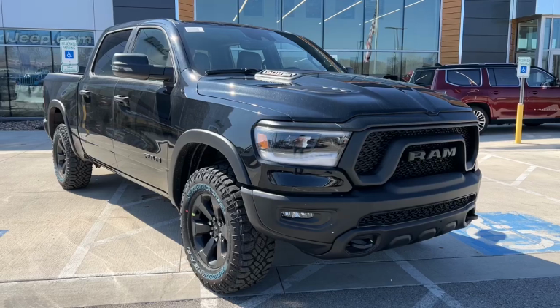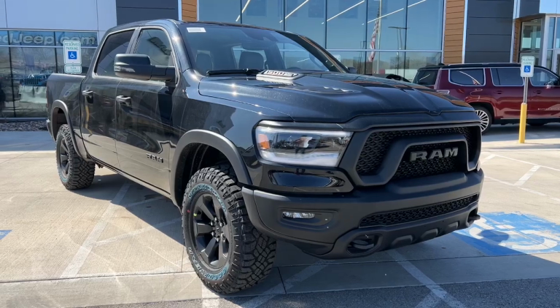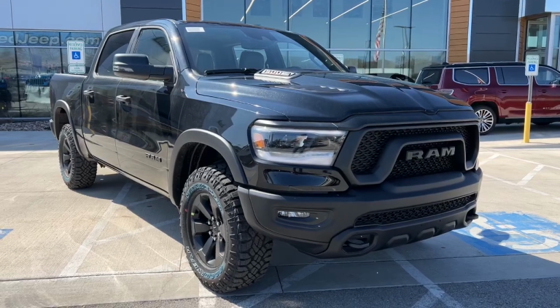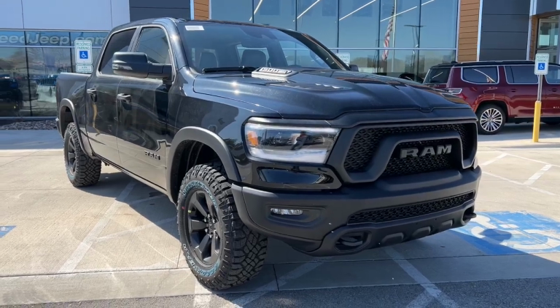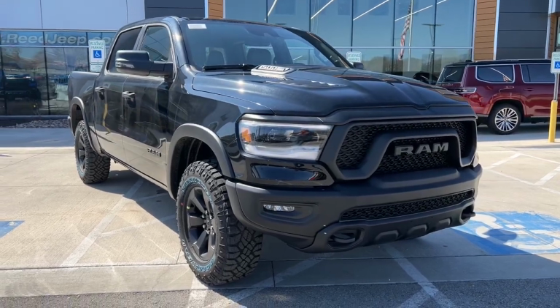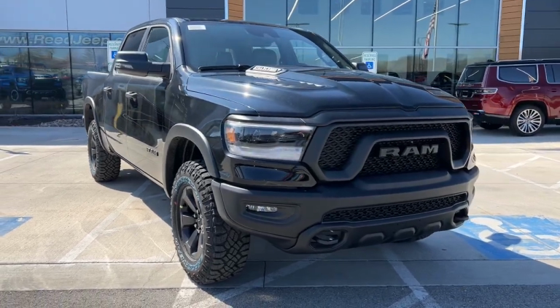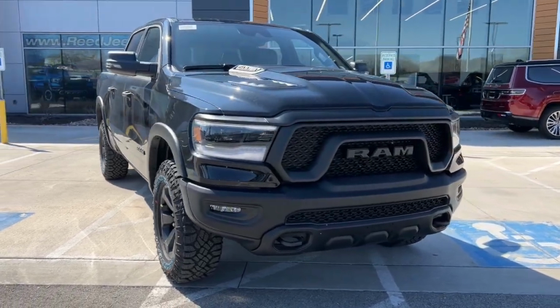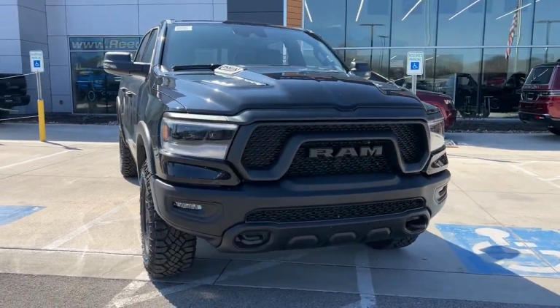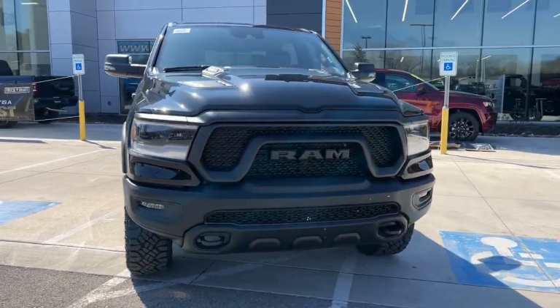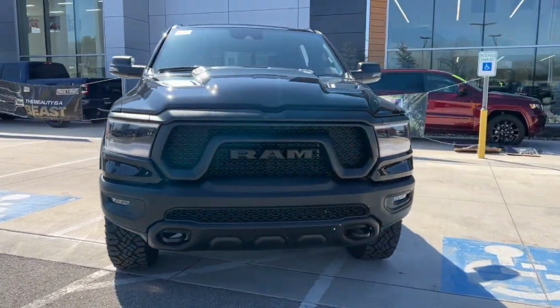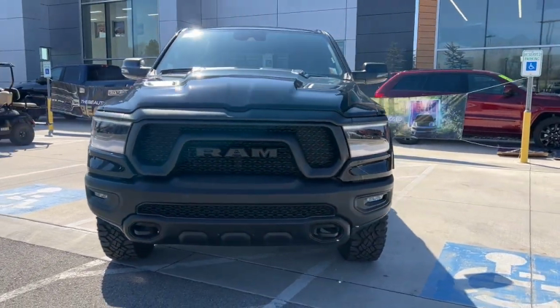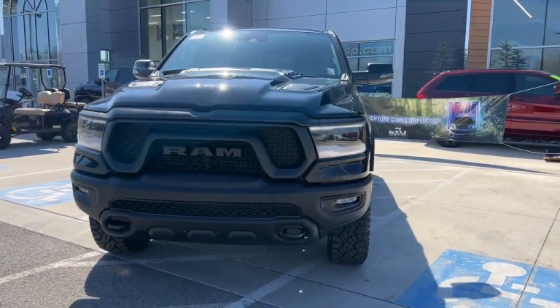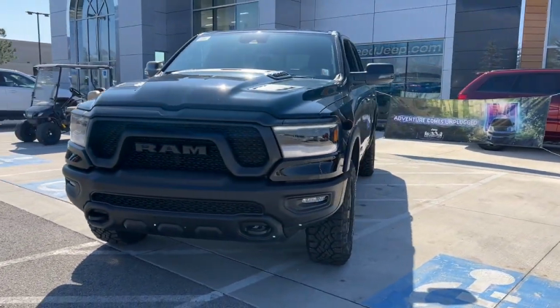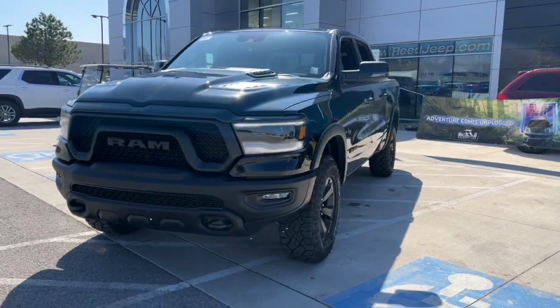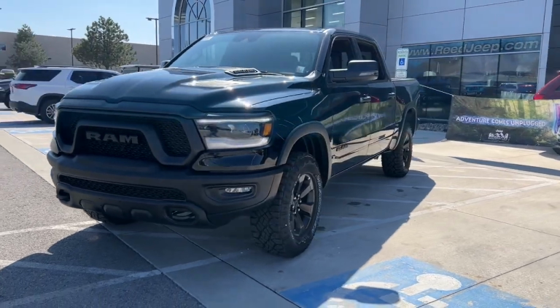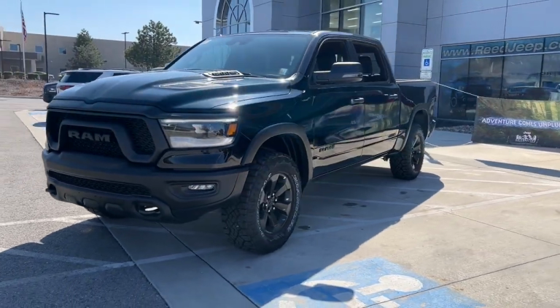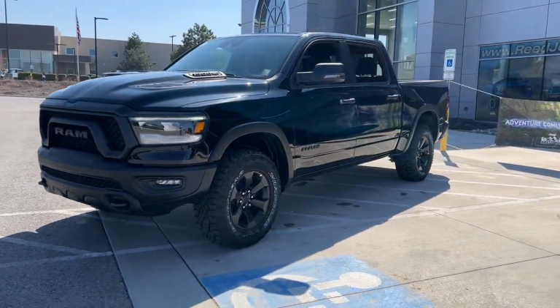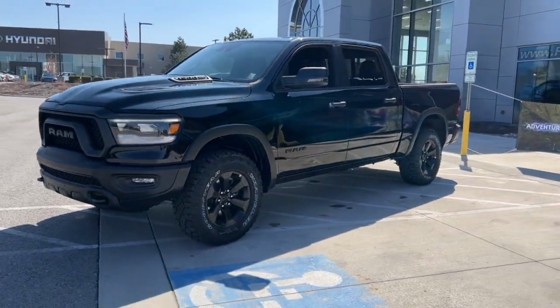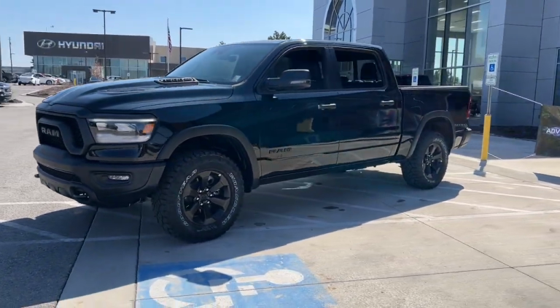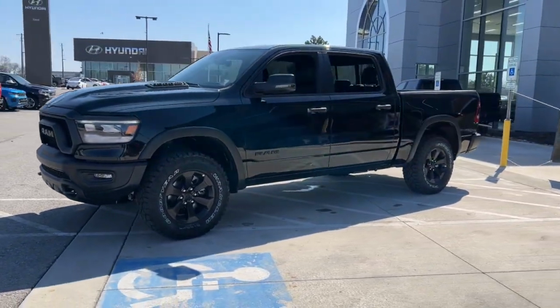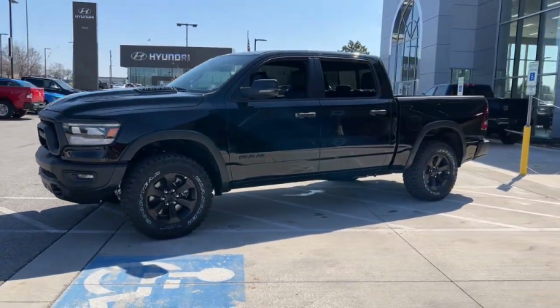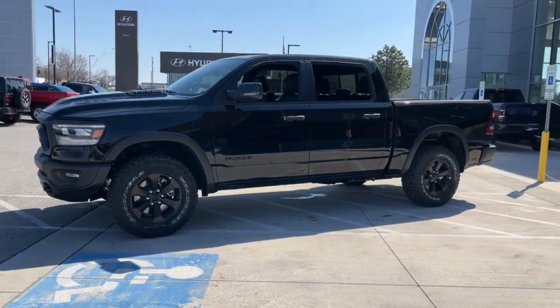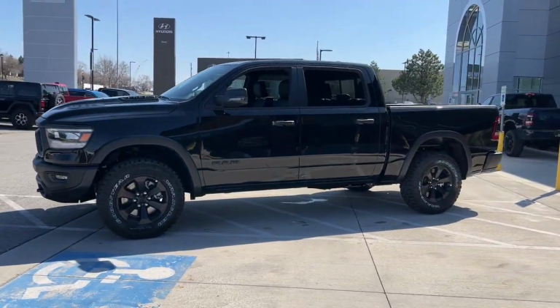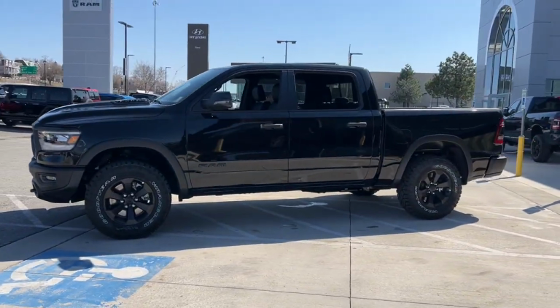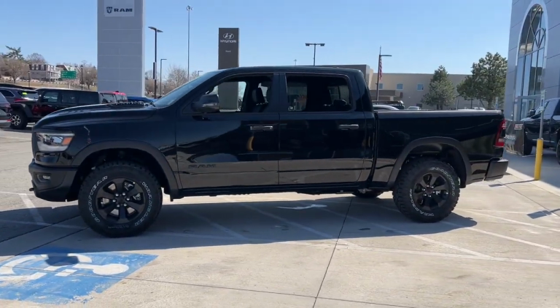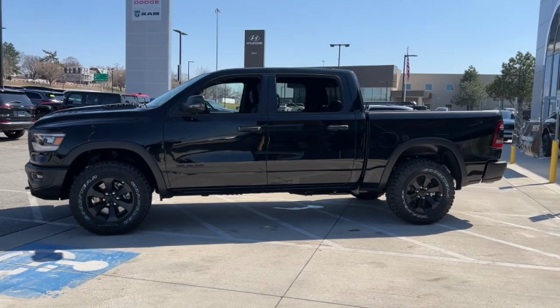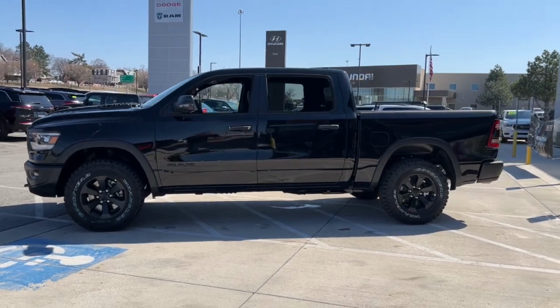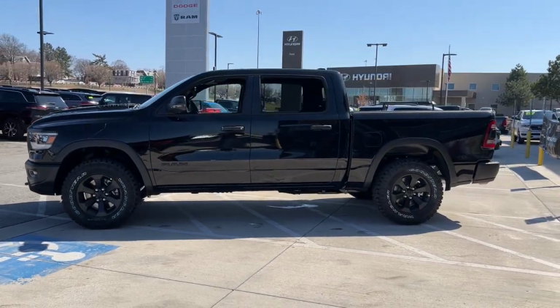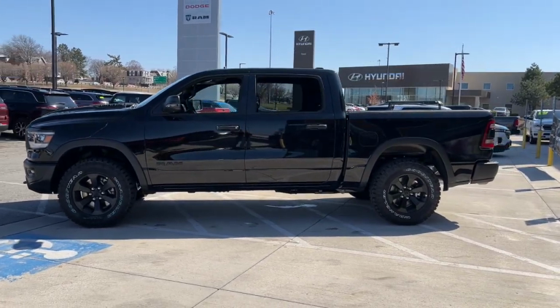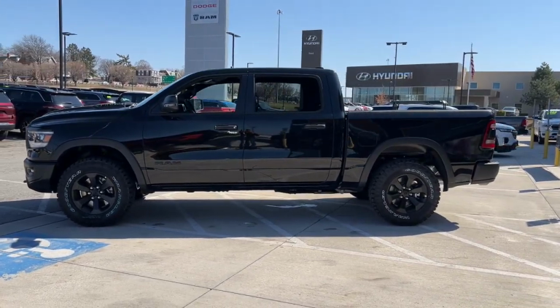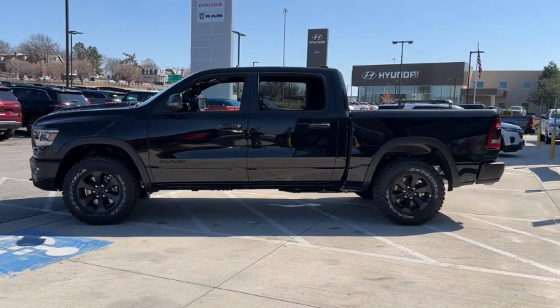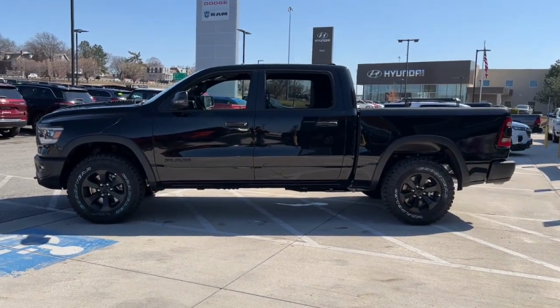Get into a car with value. 2023 Ram 1500. The Ram 1500 delivers gritty towing capability, passenger-focused comfort and safety features, and surprising fuel efficiency.